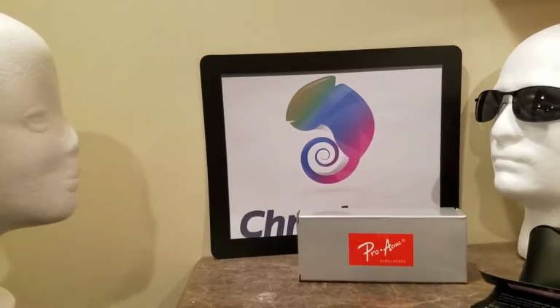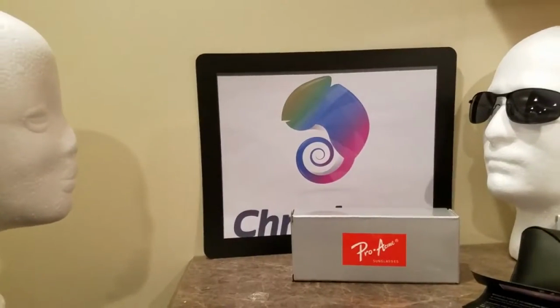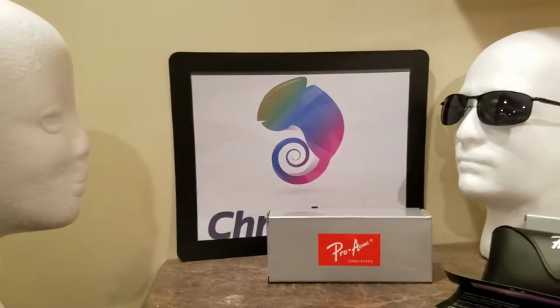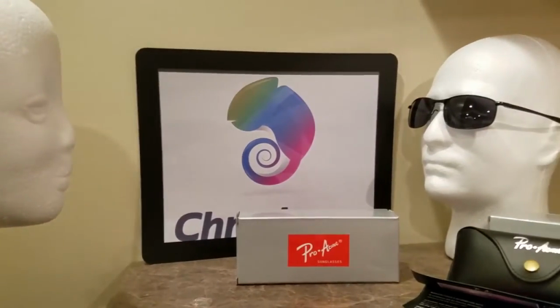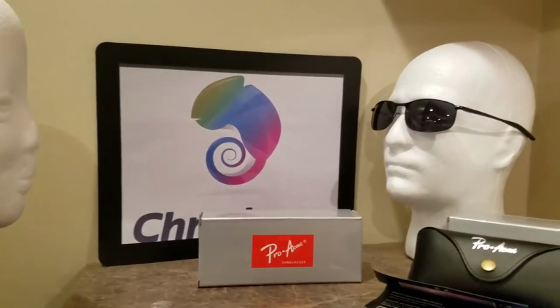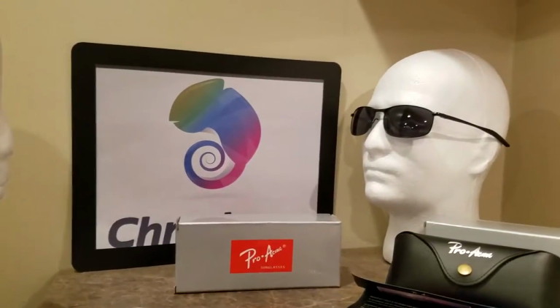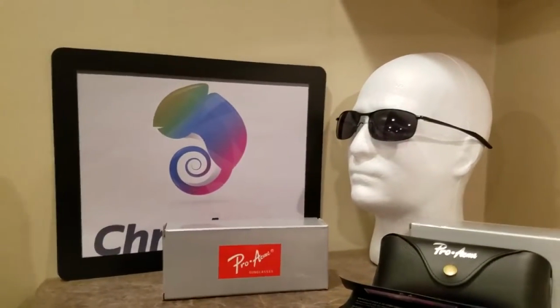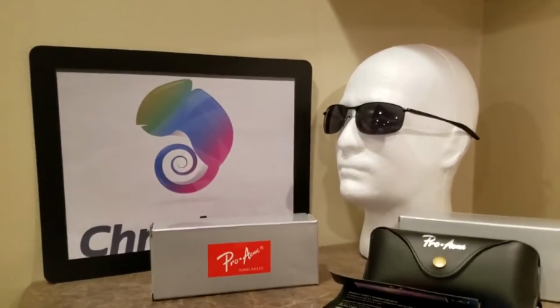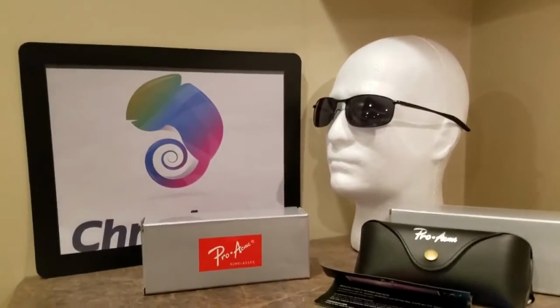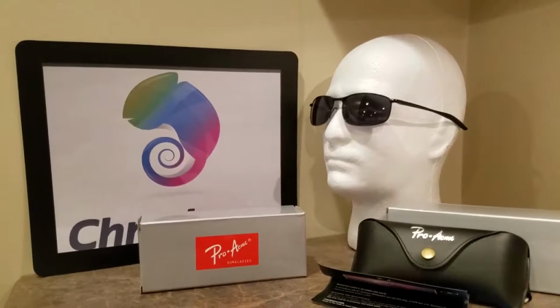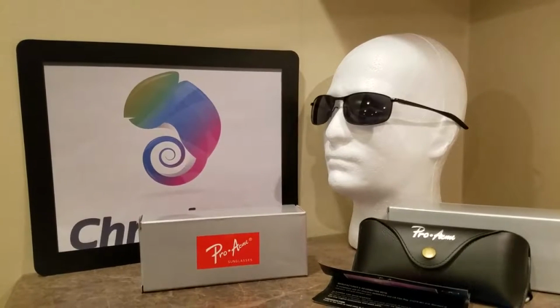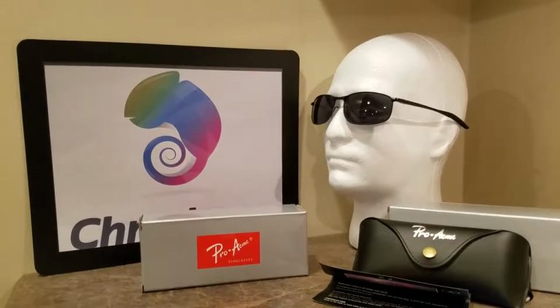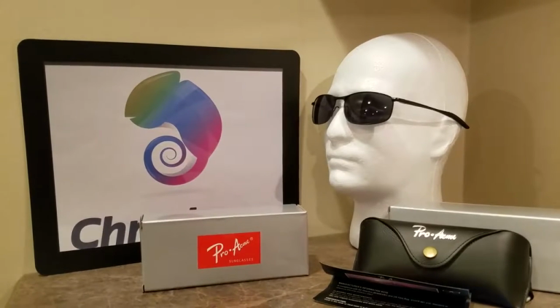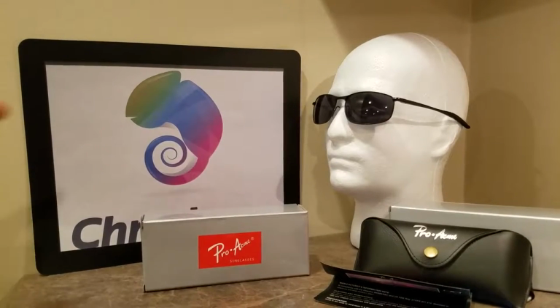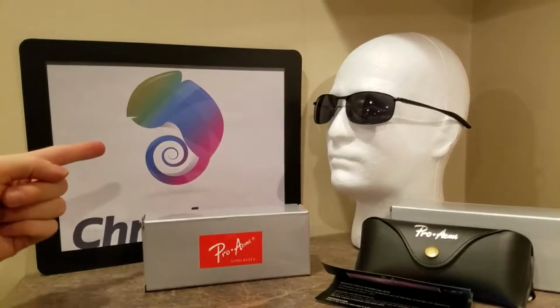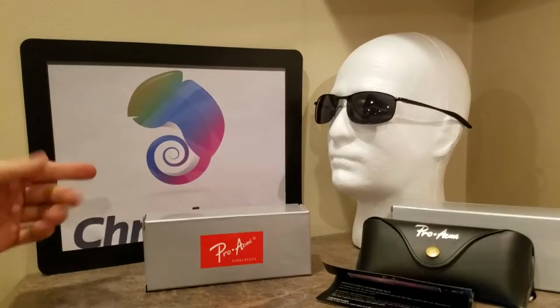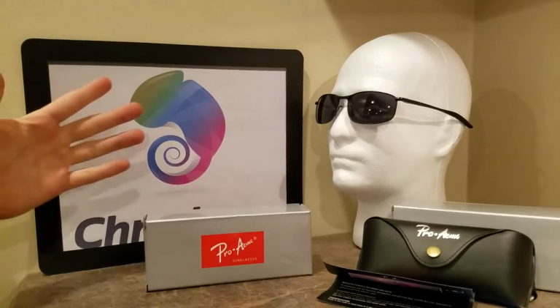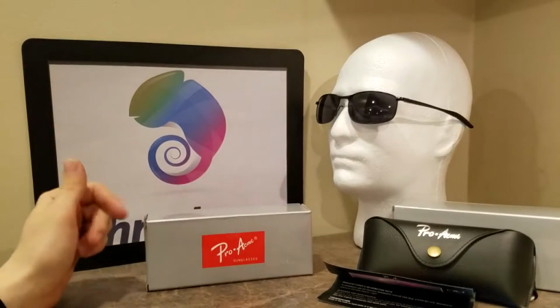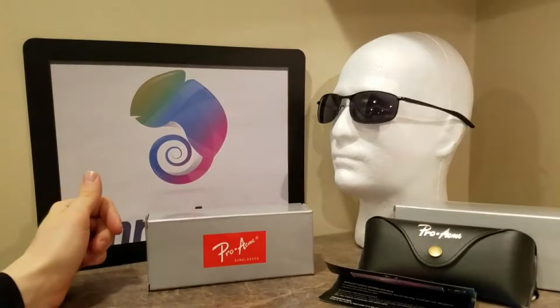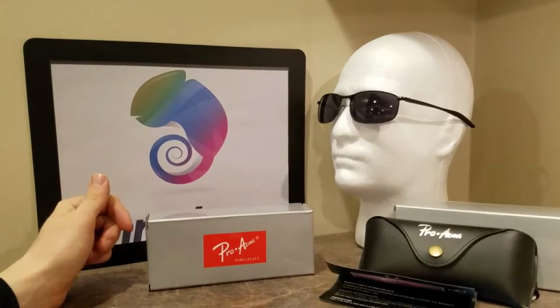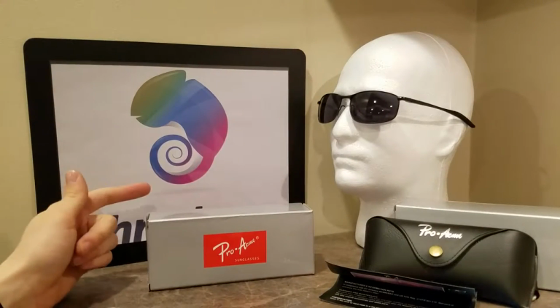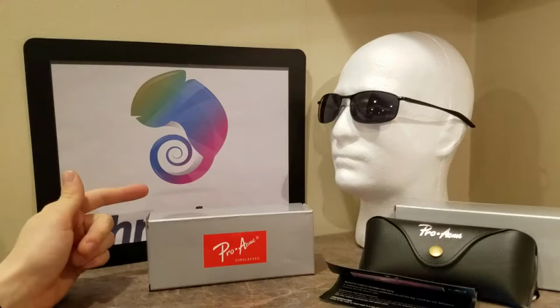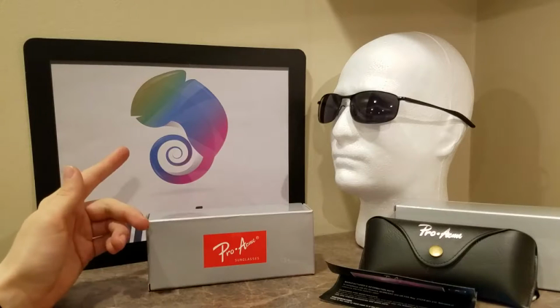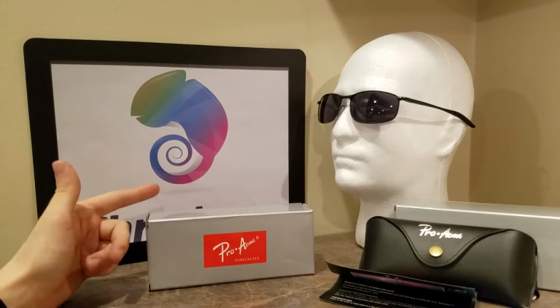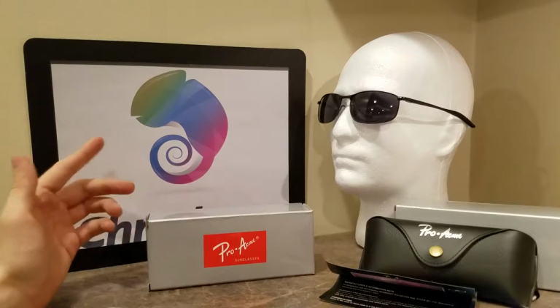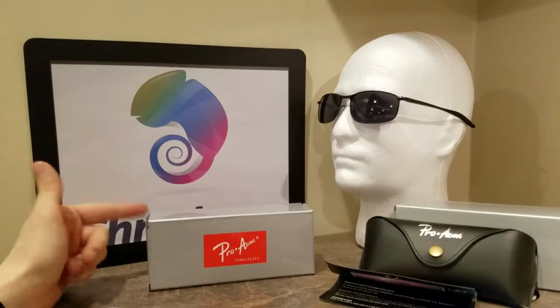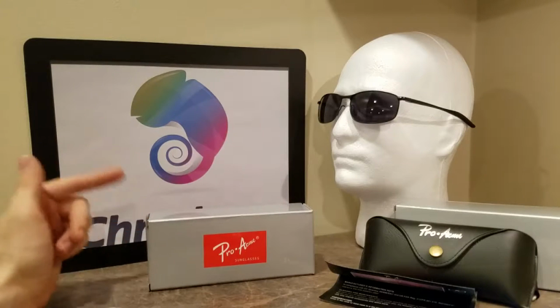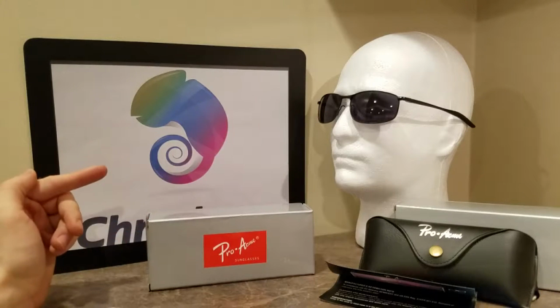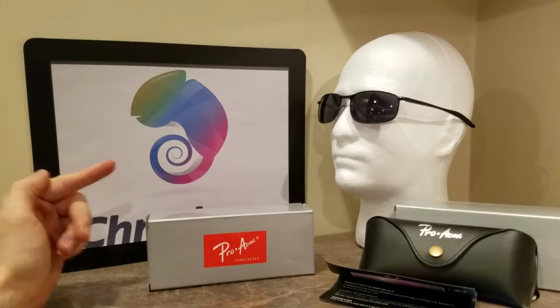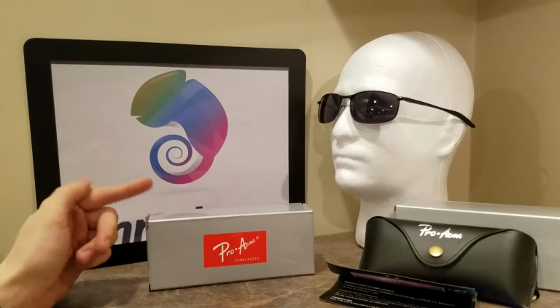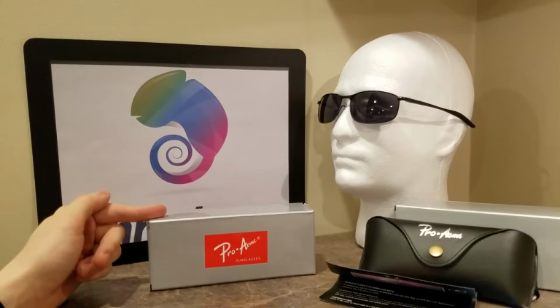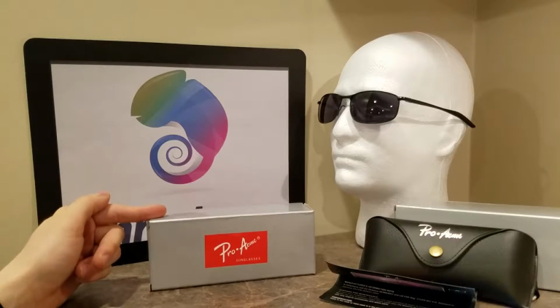Hey, where'd you get those shades? Well, I'm glad you asked. We actually got them from Cameleon.com. Hey guys, Cameleon.com here. Today we're going to be doing an unboxing and review of the Pro Acme brand.